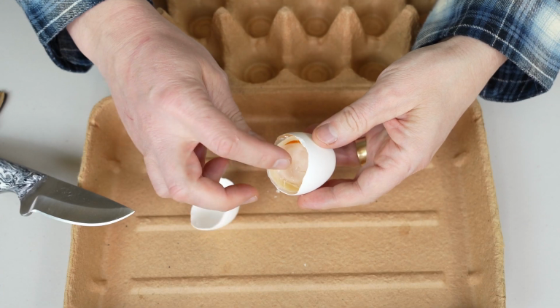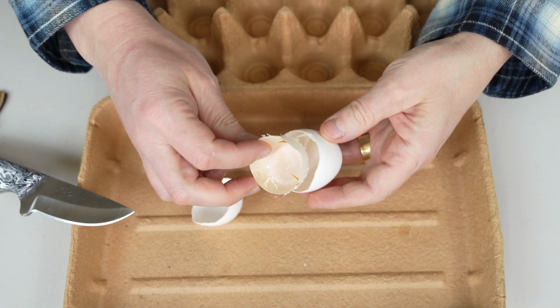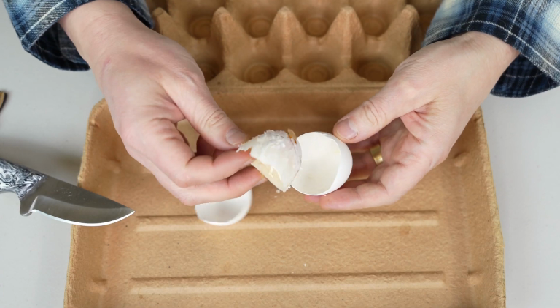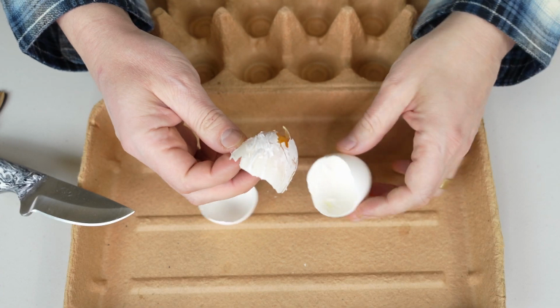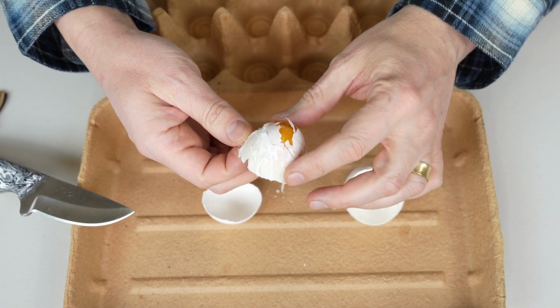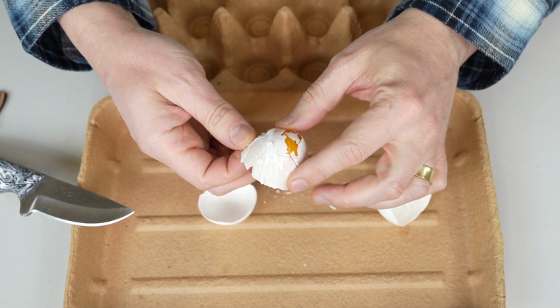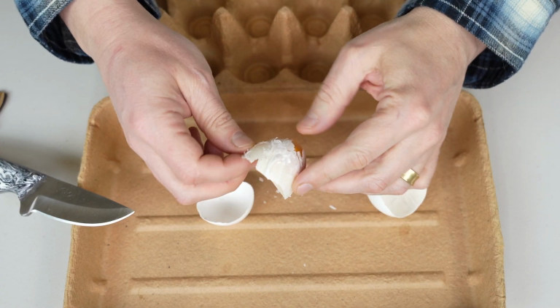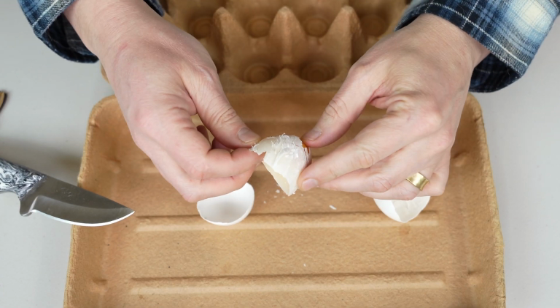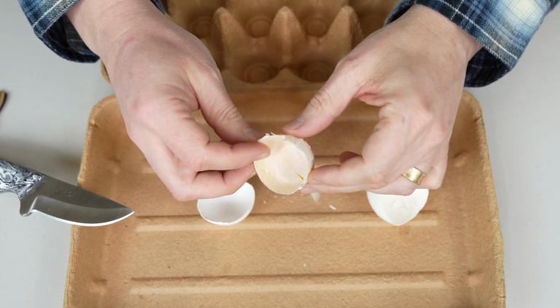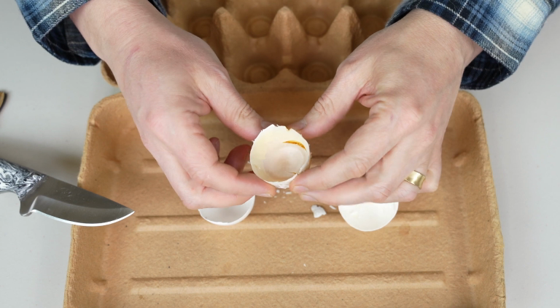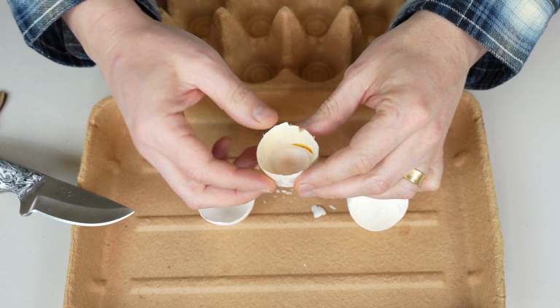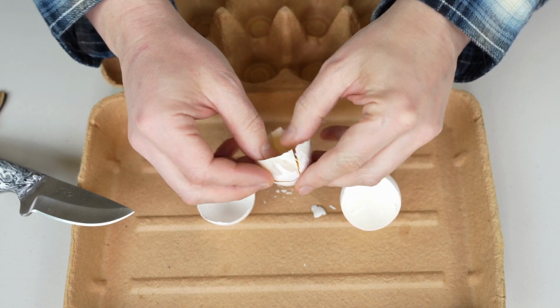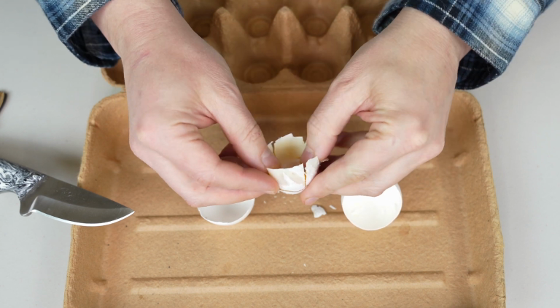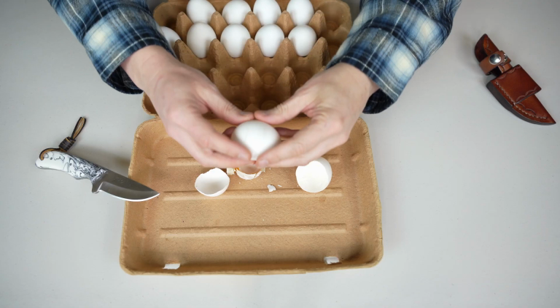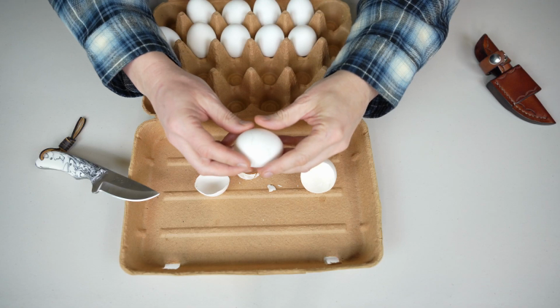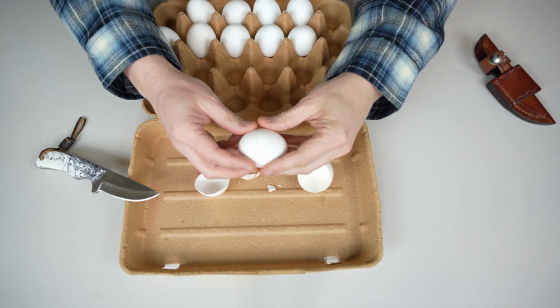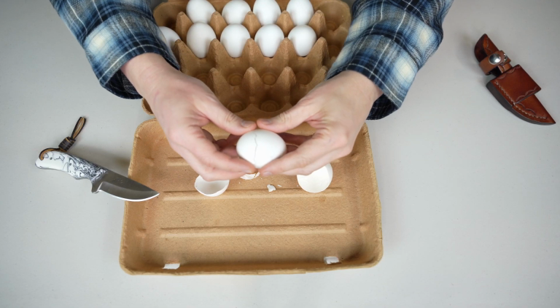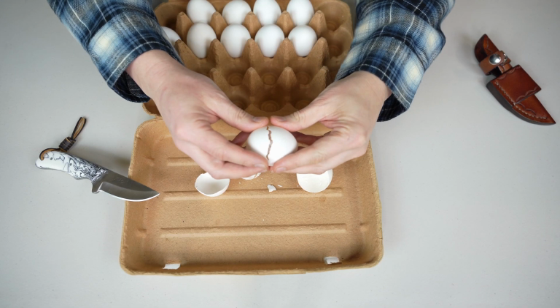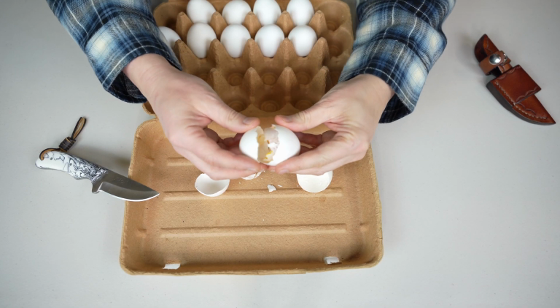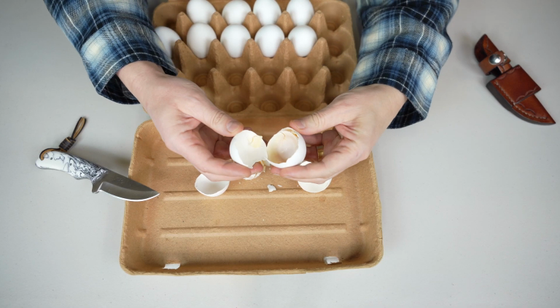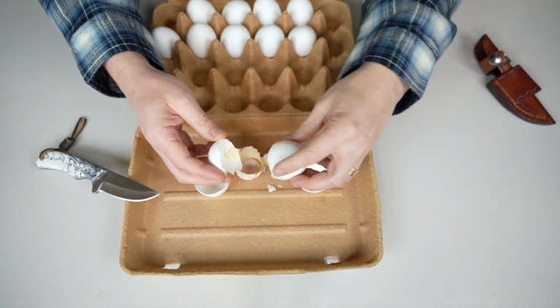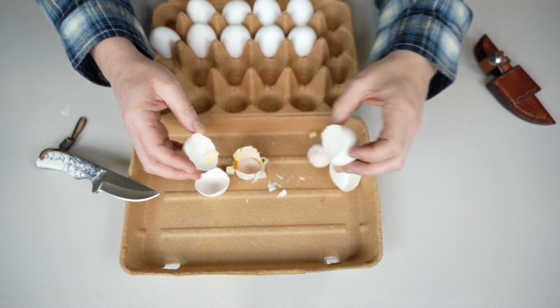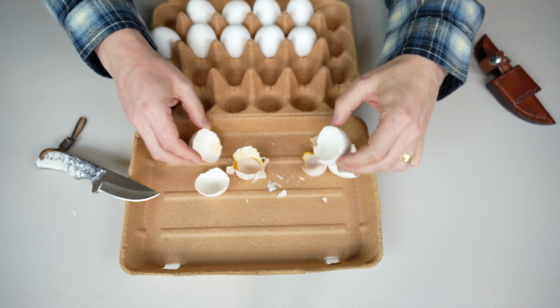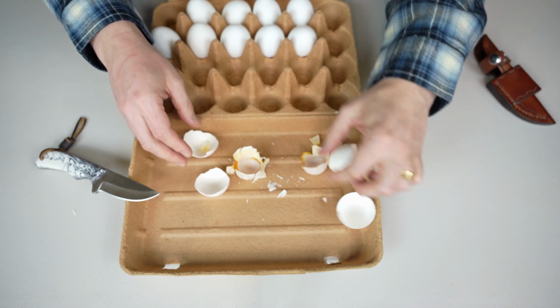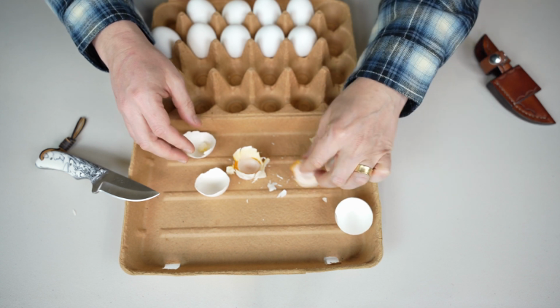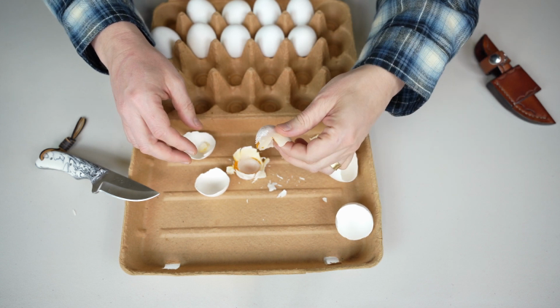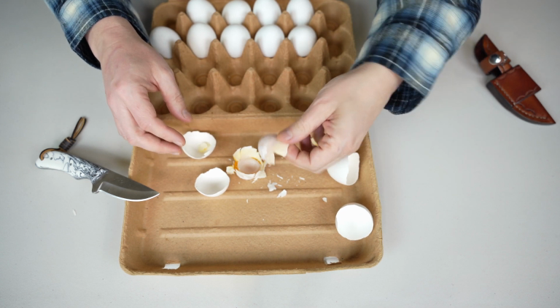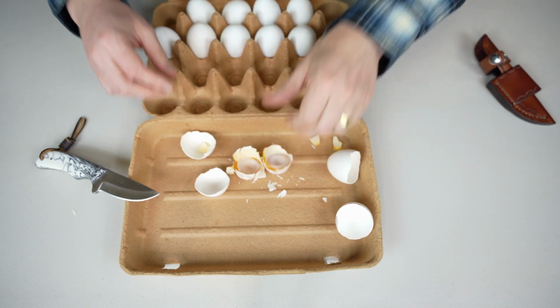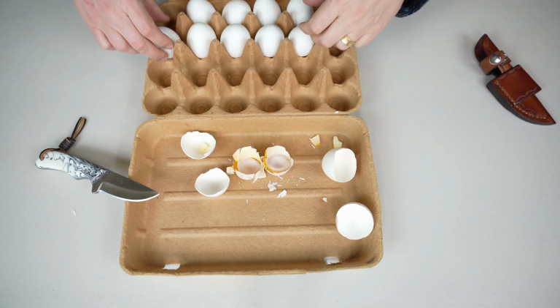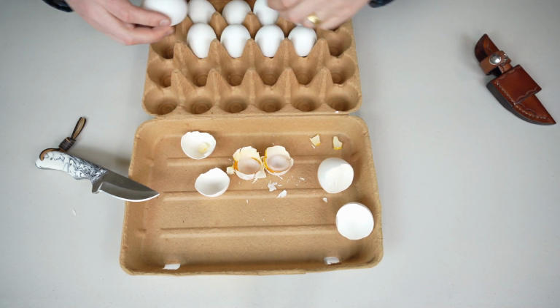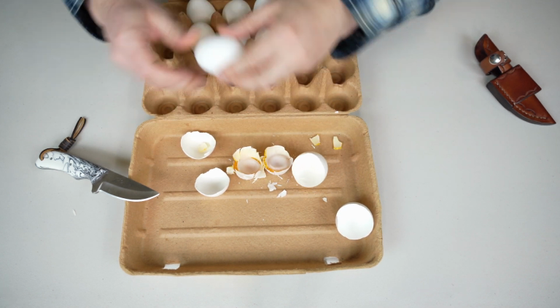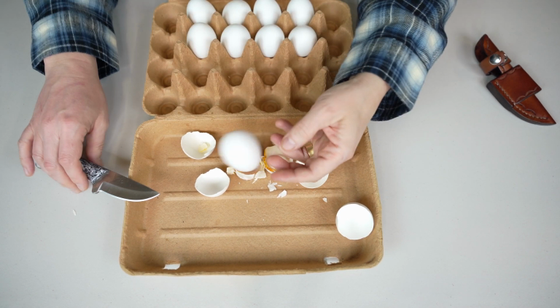Check this out — completely dry yolk. Oh, this one is already cracked, I'm just gonna open it. Check this out — the same thing. They're pretty much all dry.